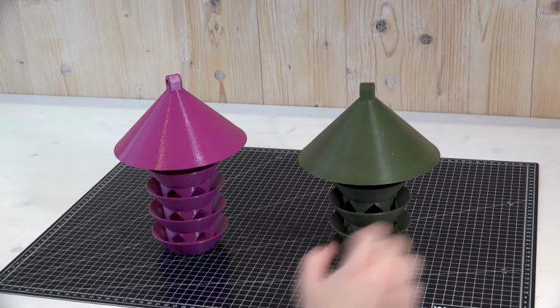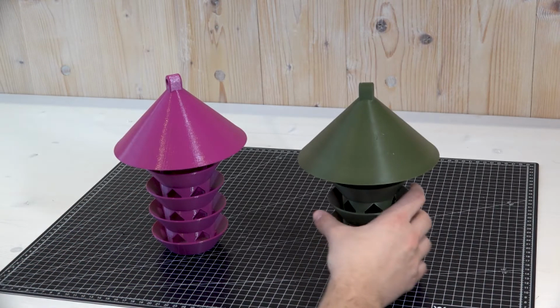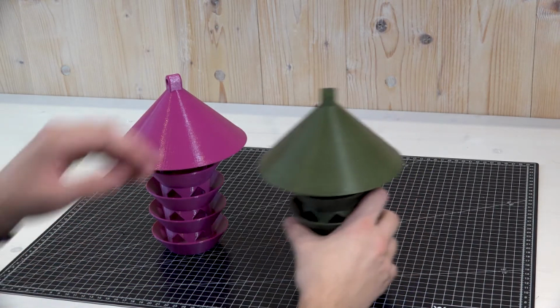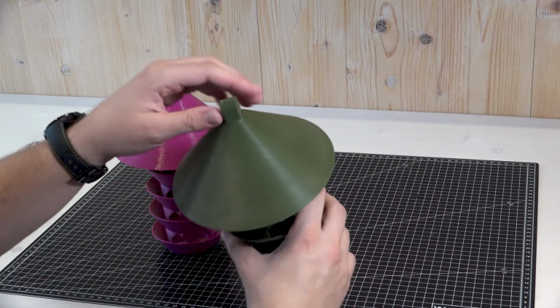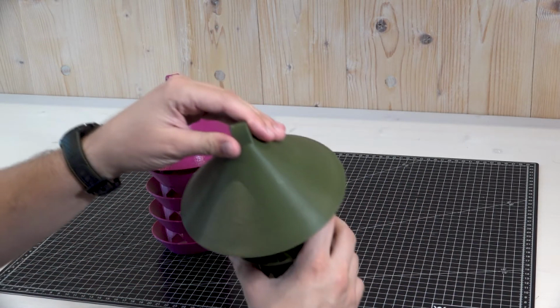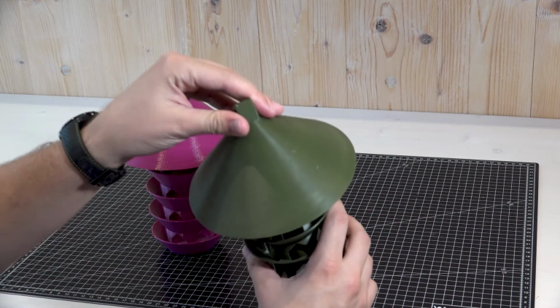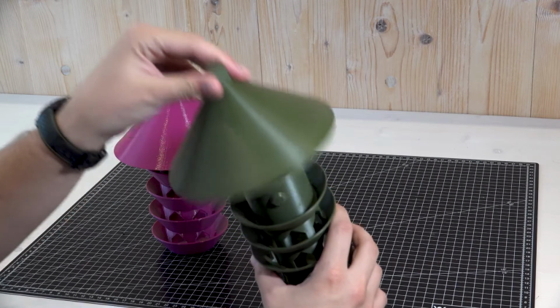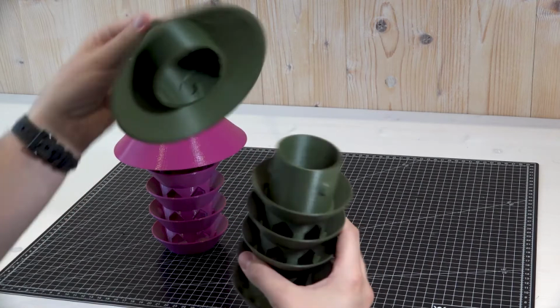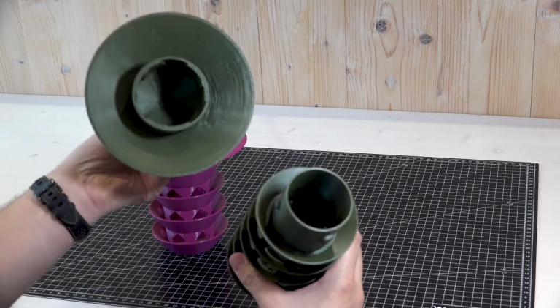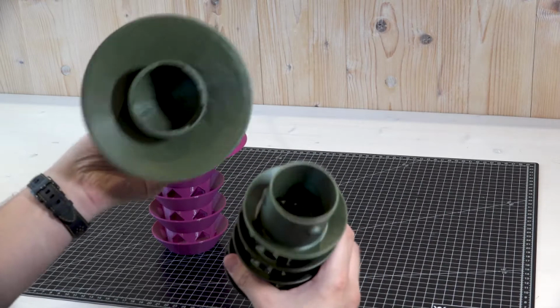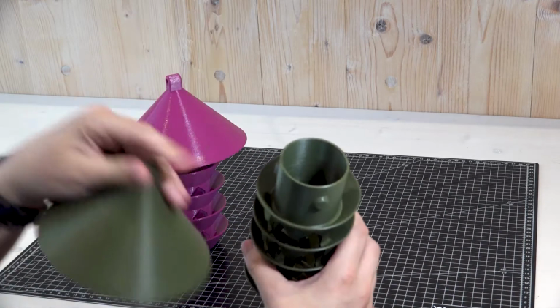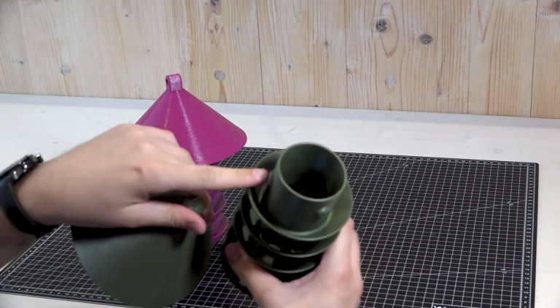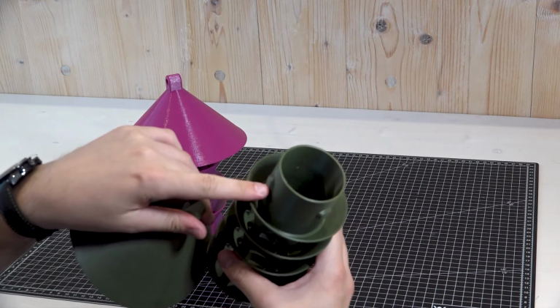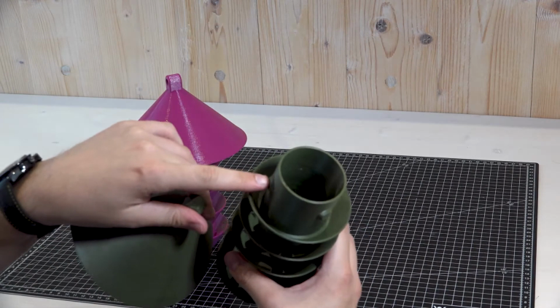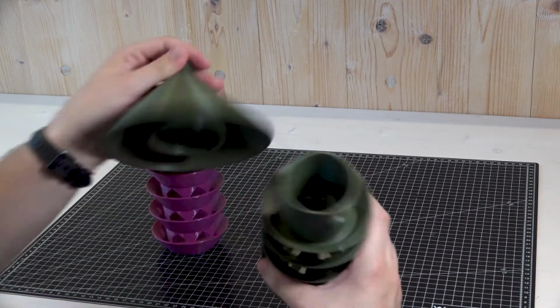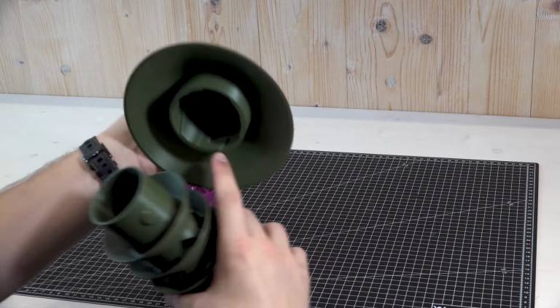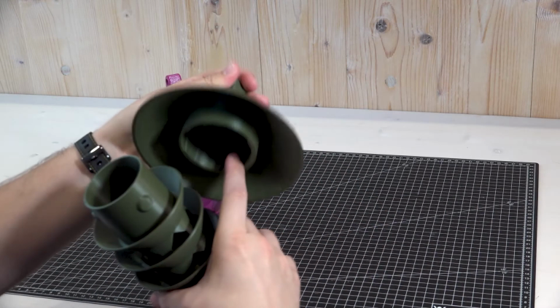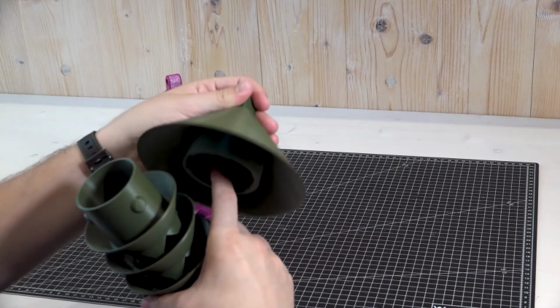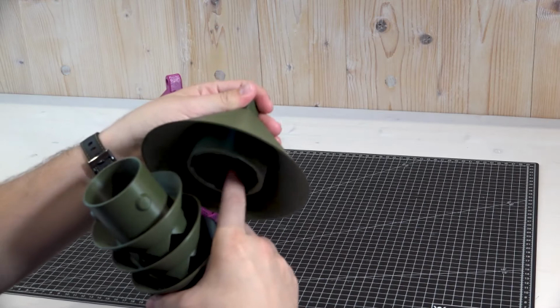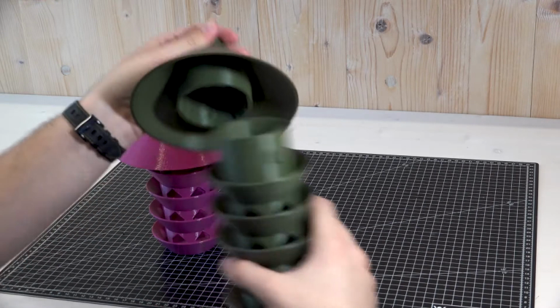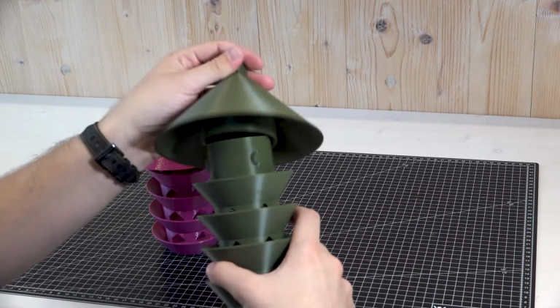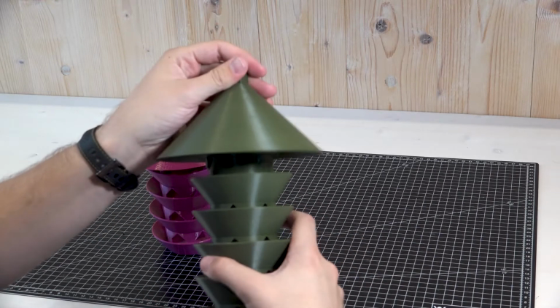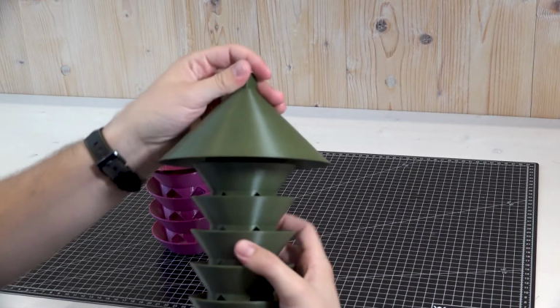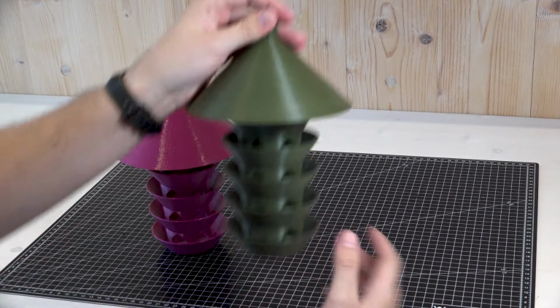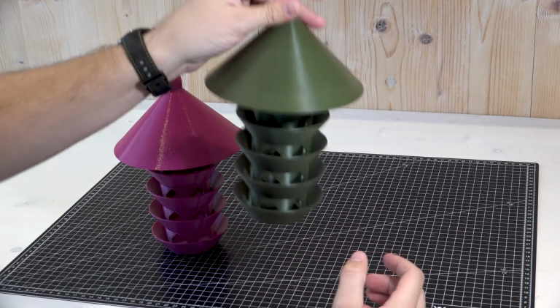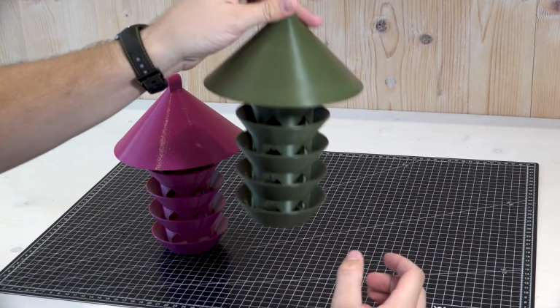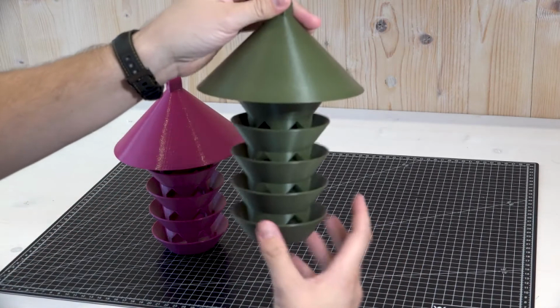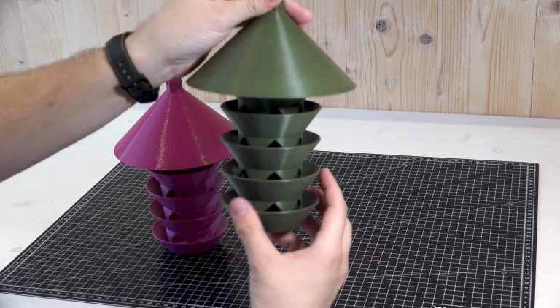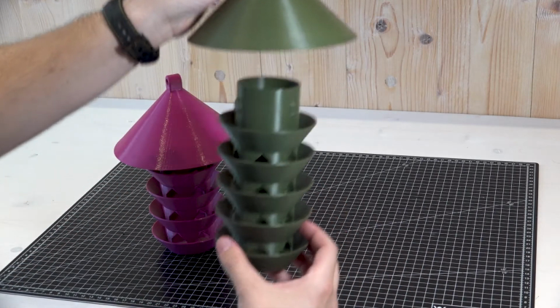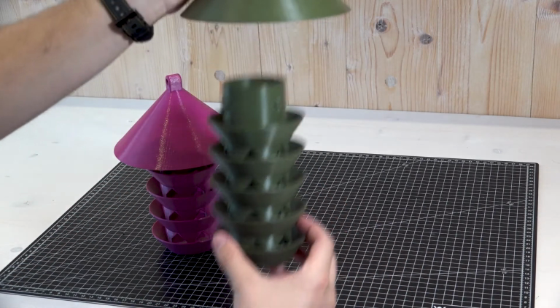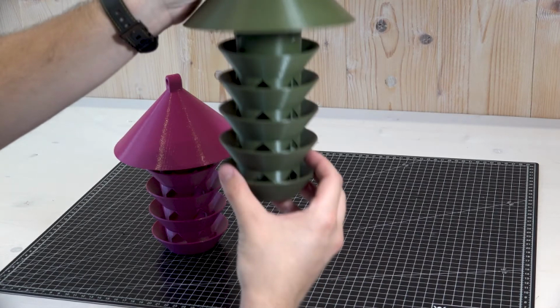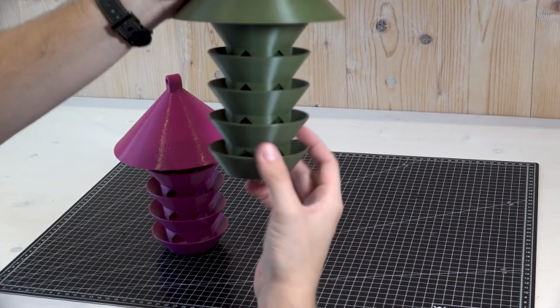These bird feeders are made from two parts: a lid and a base part. The base part has knobs and the lid has grooves that fit into each other, so the base can be removed simply by twisting it against the lid, as you can see right now.